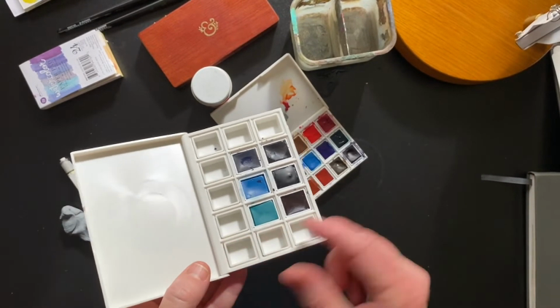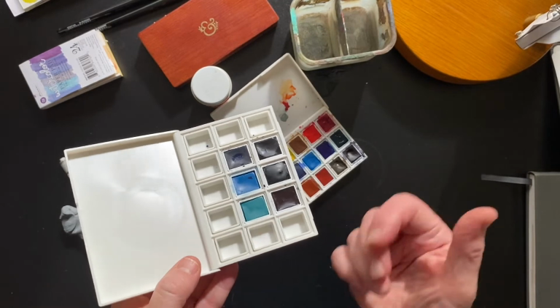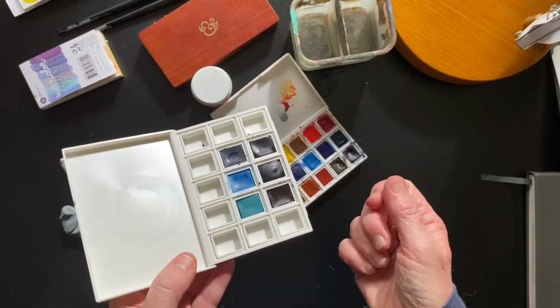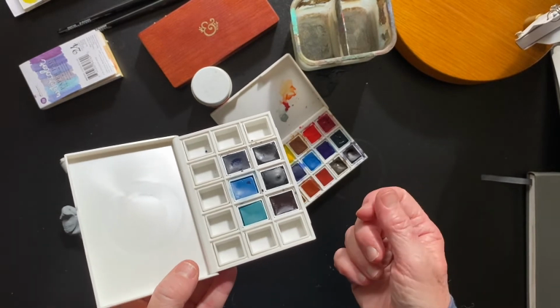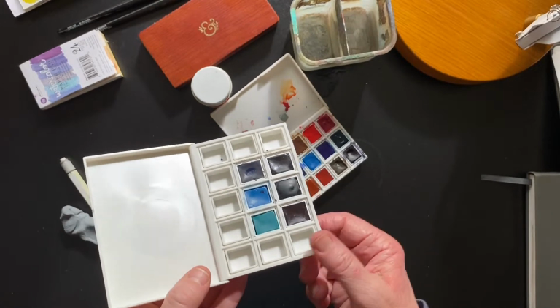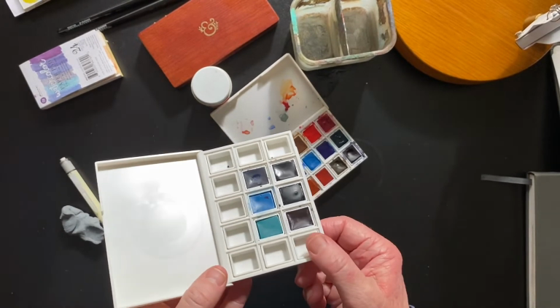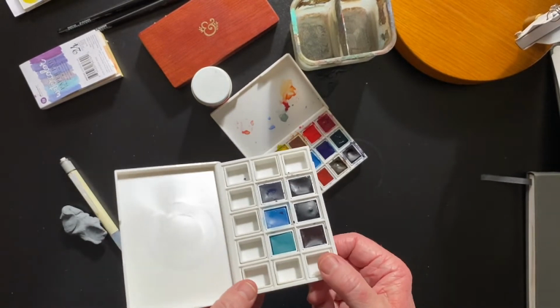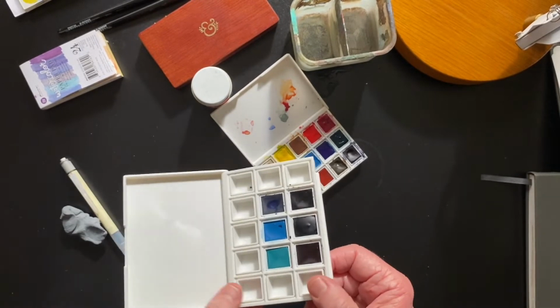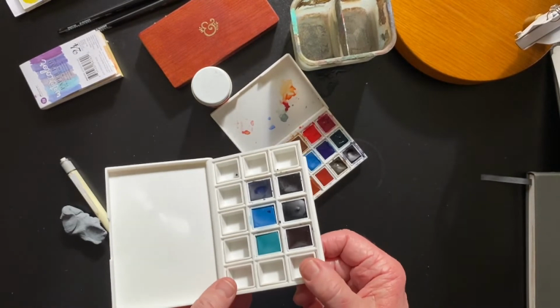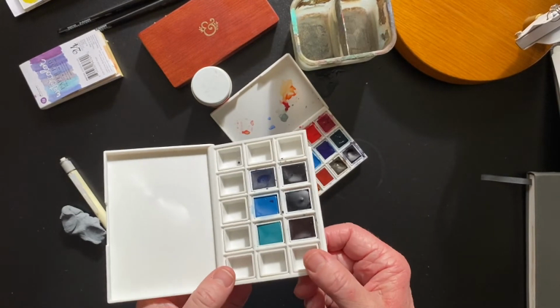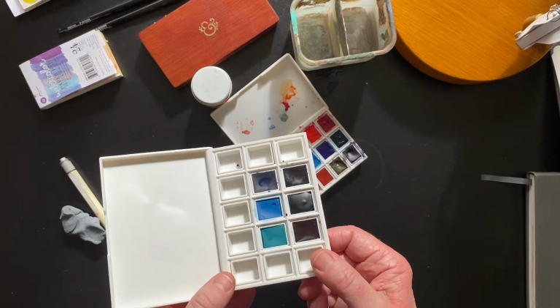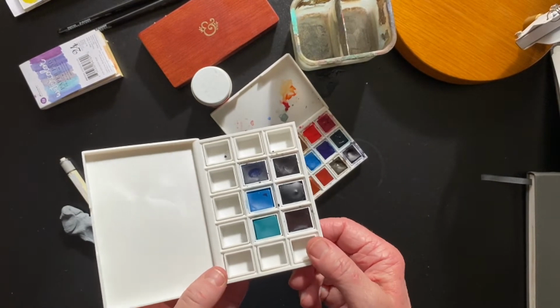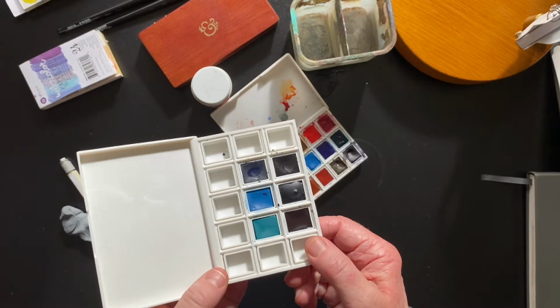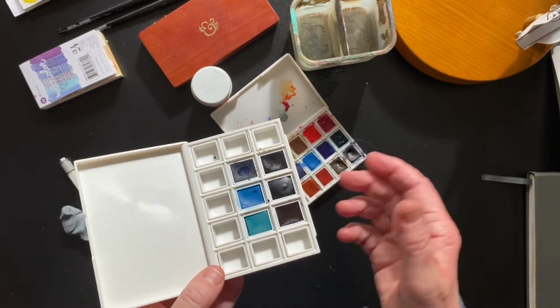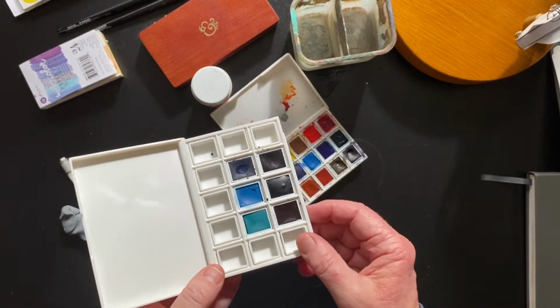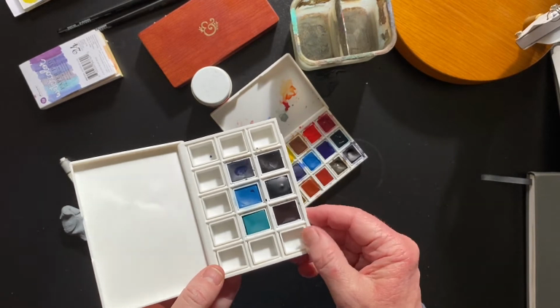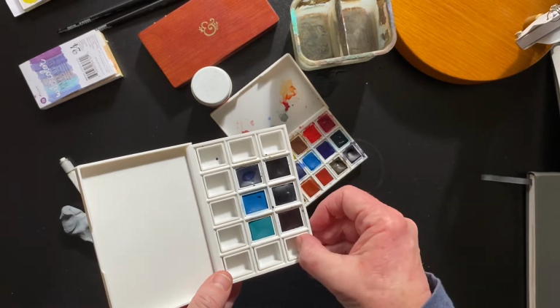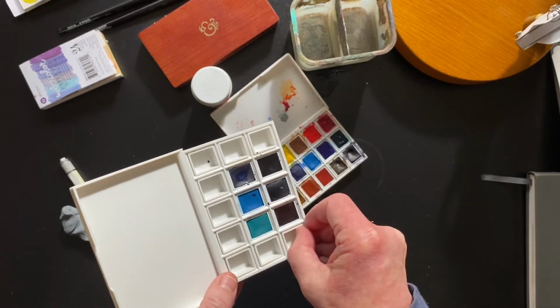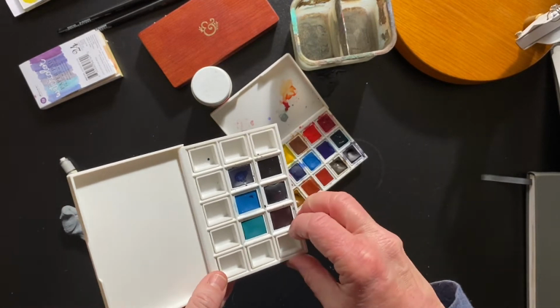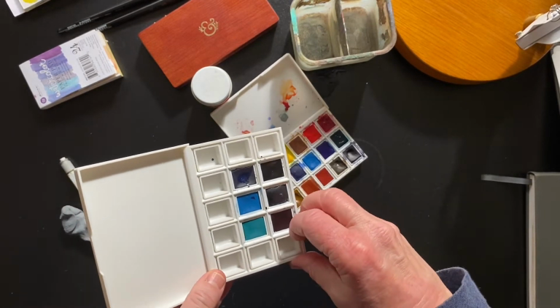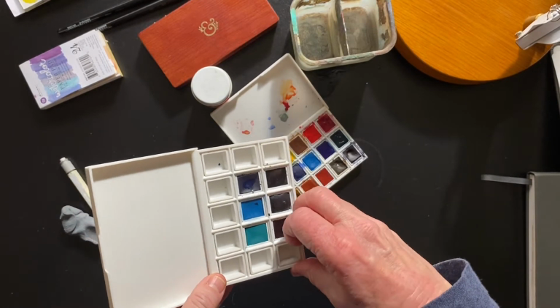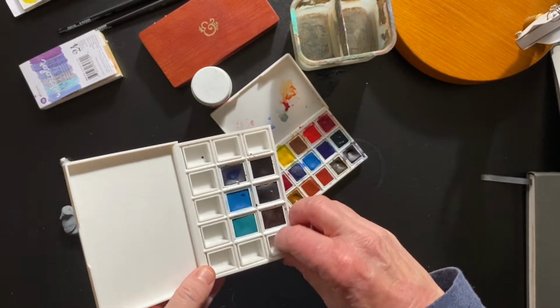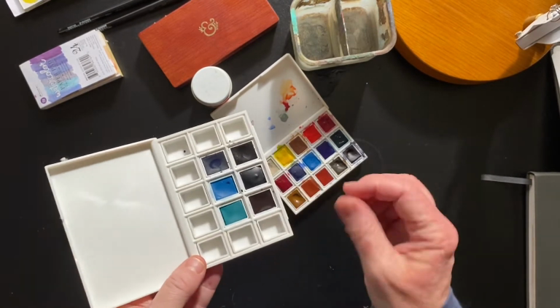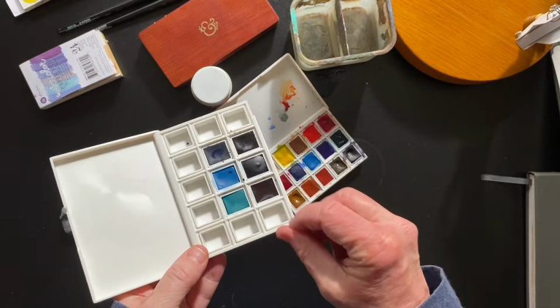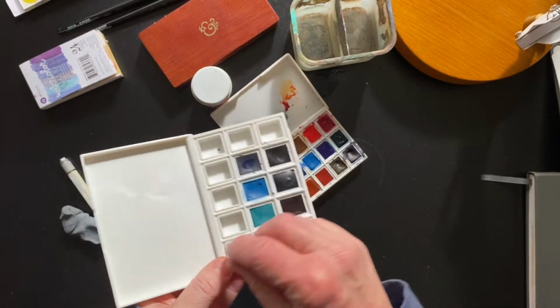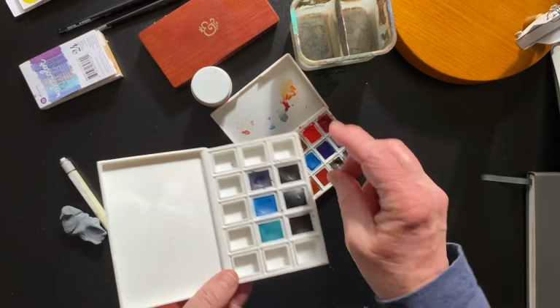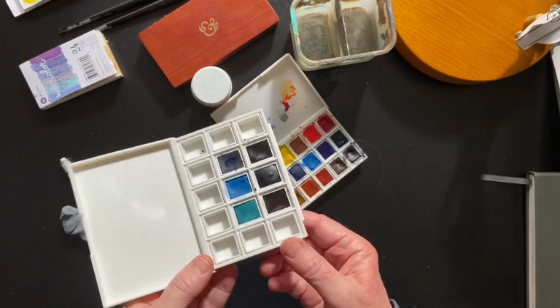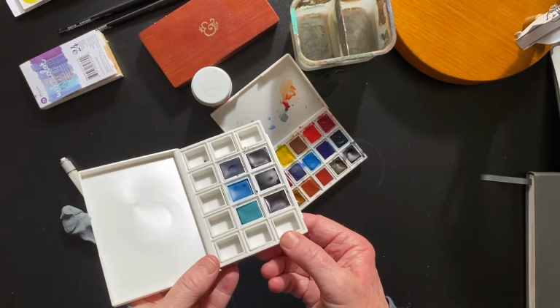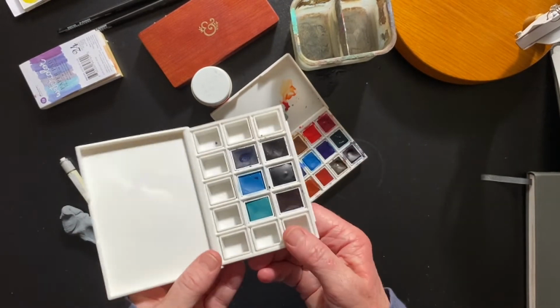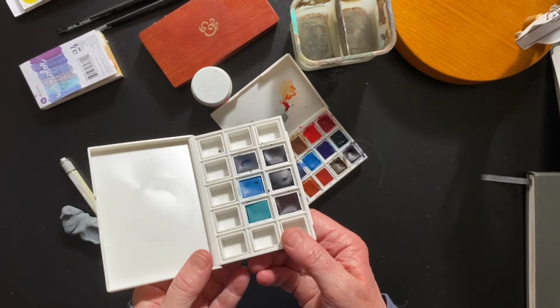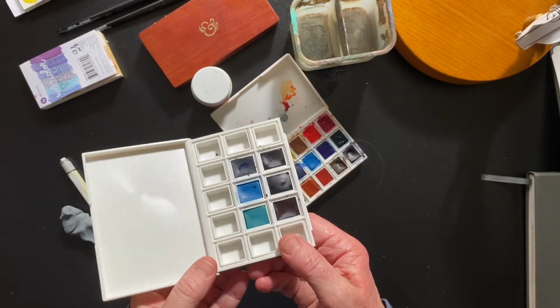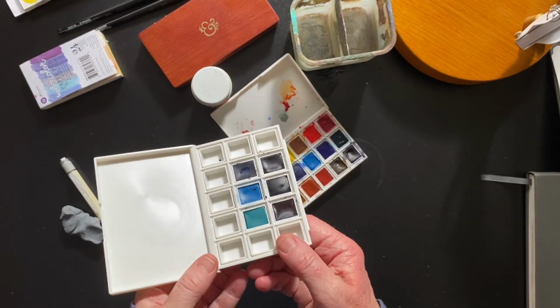These are extra half pans, and this is for your tubed watercolors. A Cherry on Top has all sorts of Daniel Smith tubes — and probably other brands too — and I really like the Daniel Smith. You just squirt it in, let it sit overnight, and you have your own custom palette.